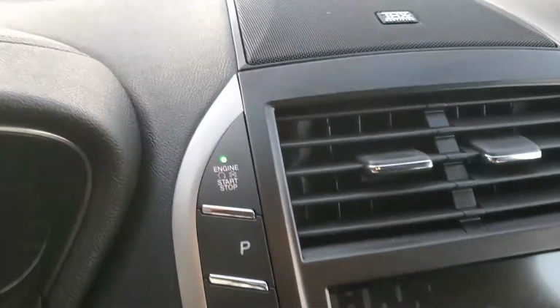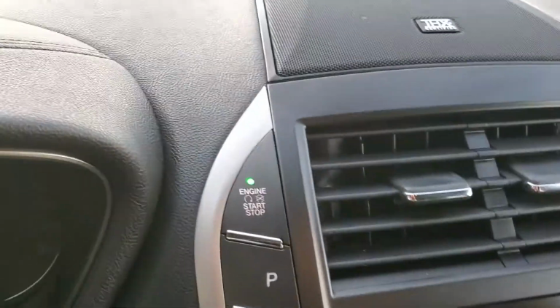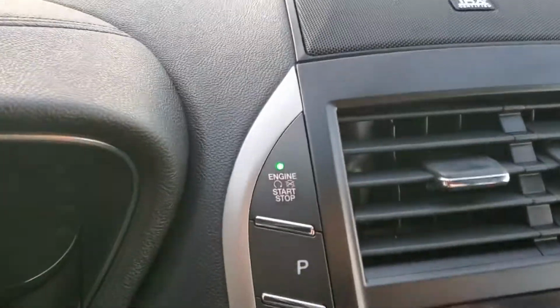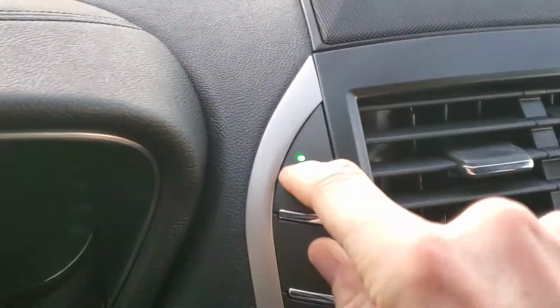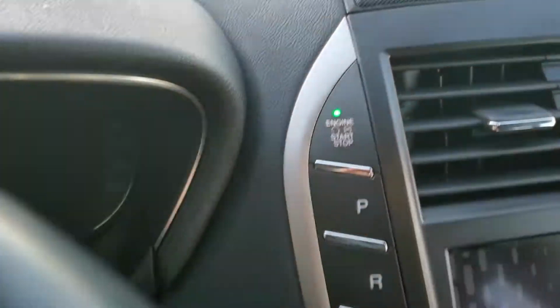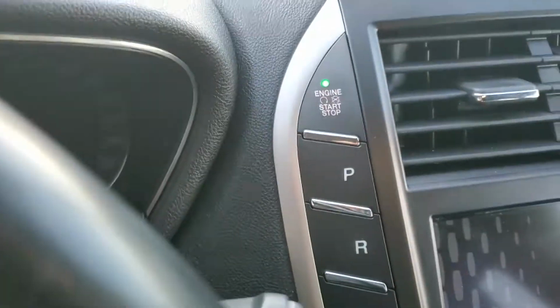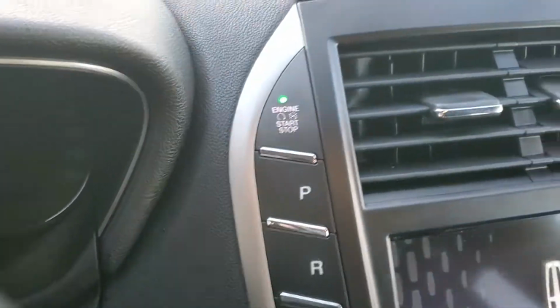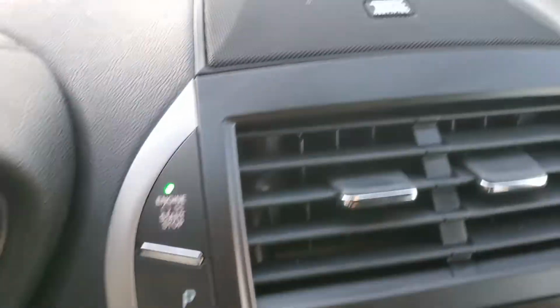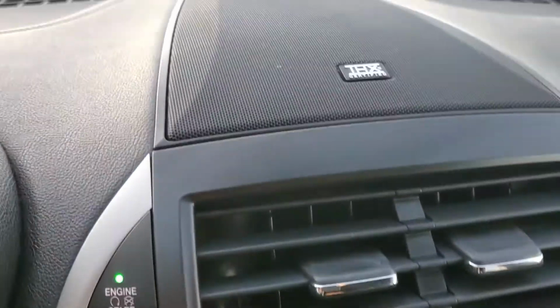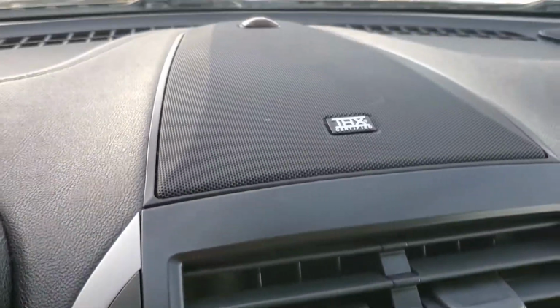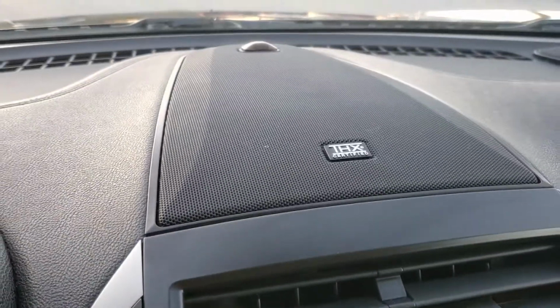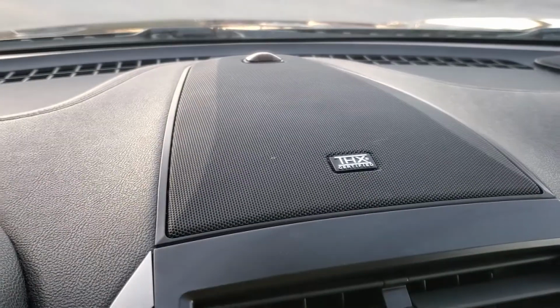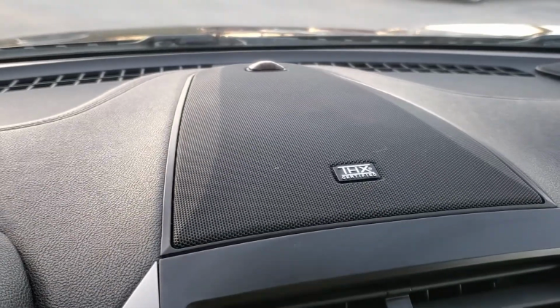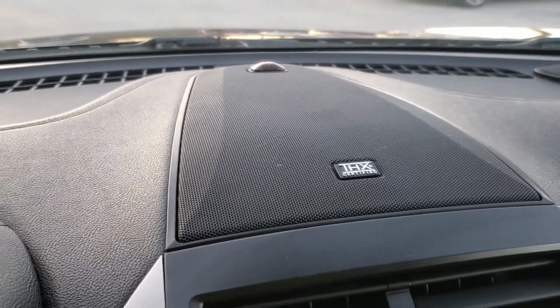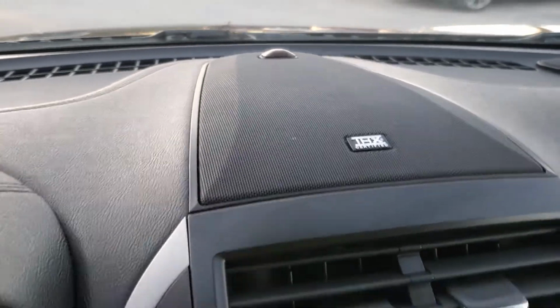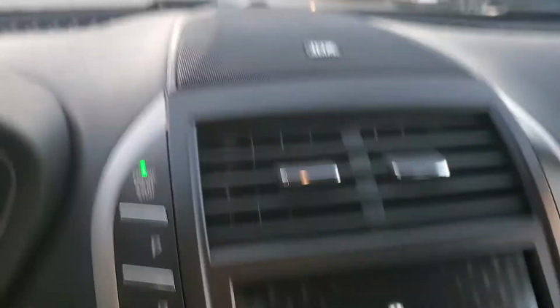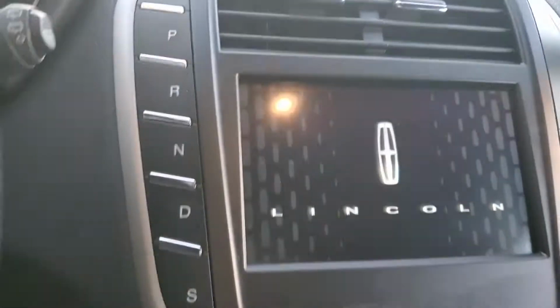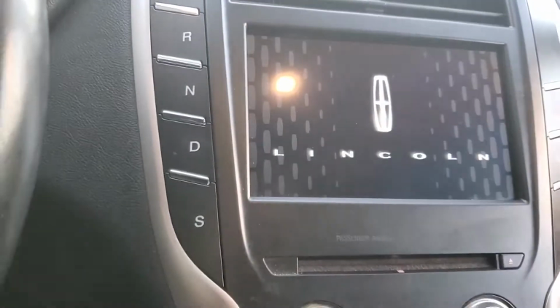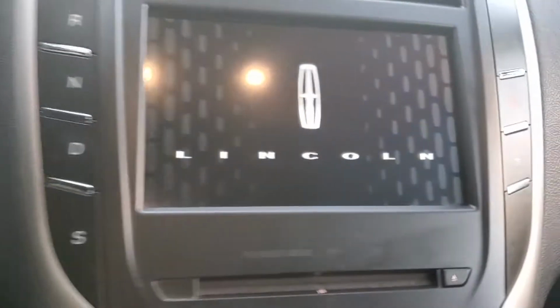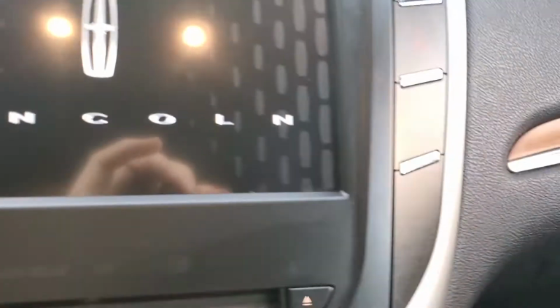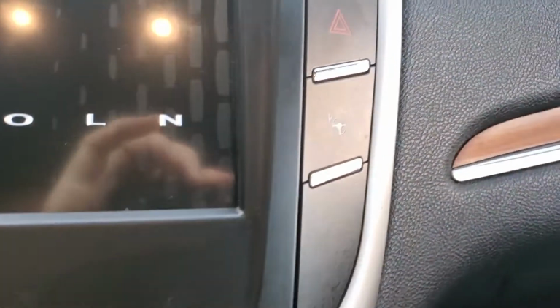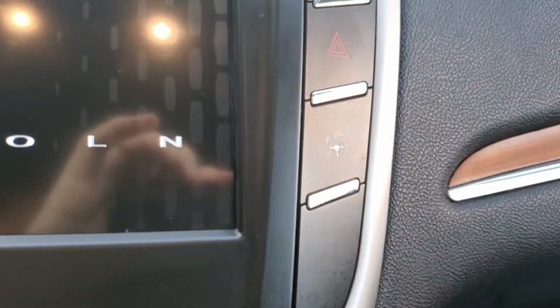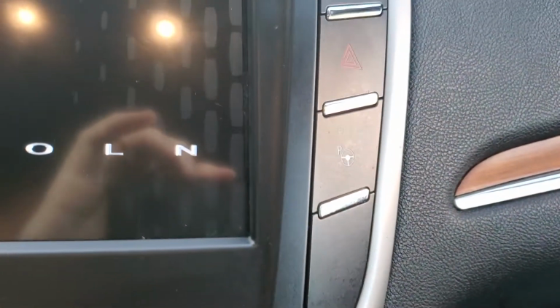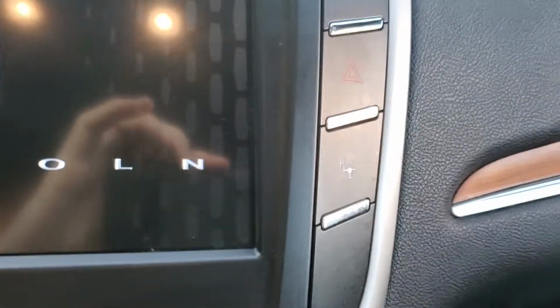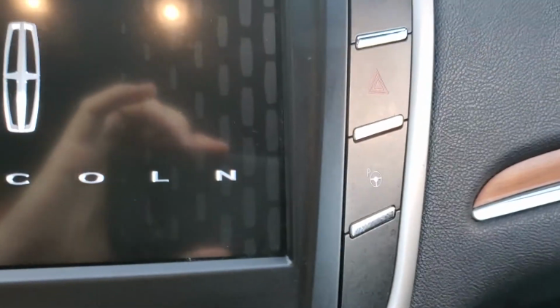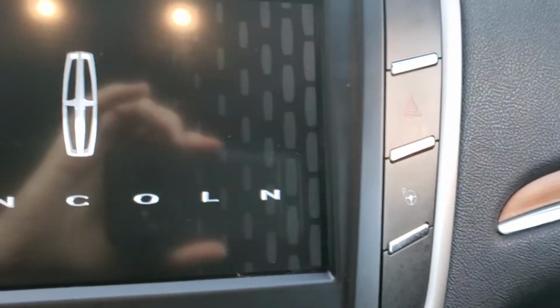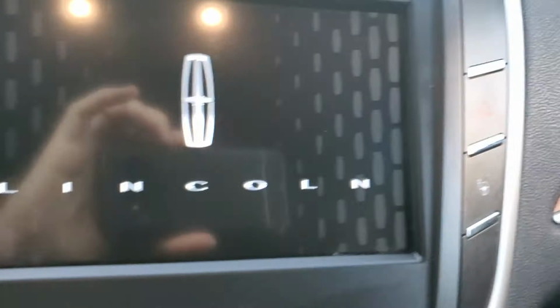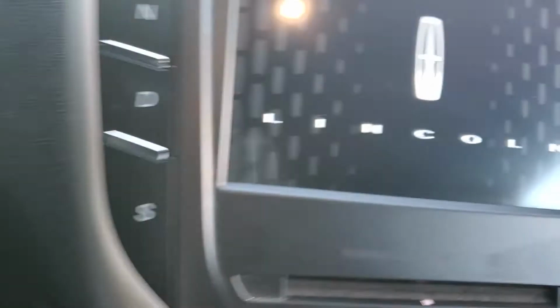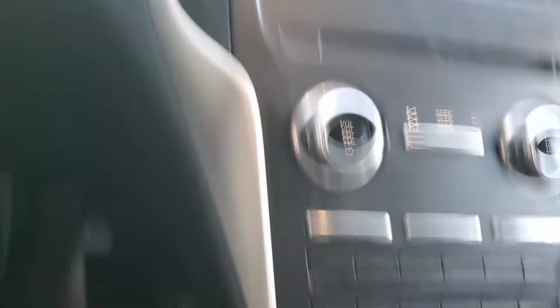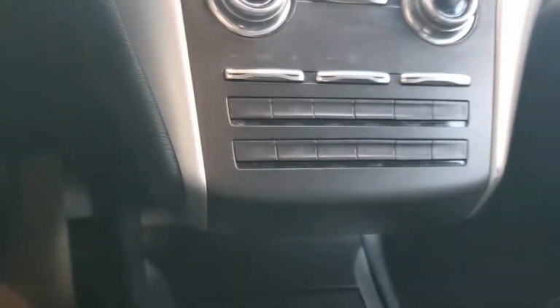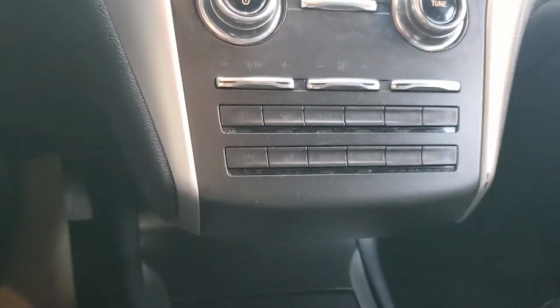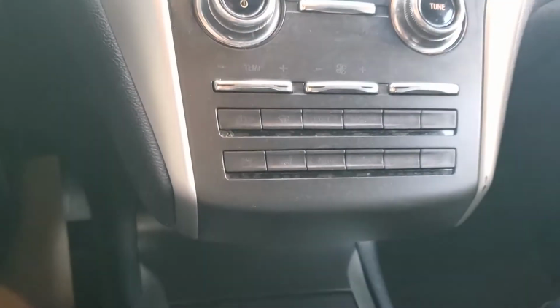Push button start. It's got the upgraded THX stereo system, navigation system. It will parallel park itself. It's got the heated and cooled seats.